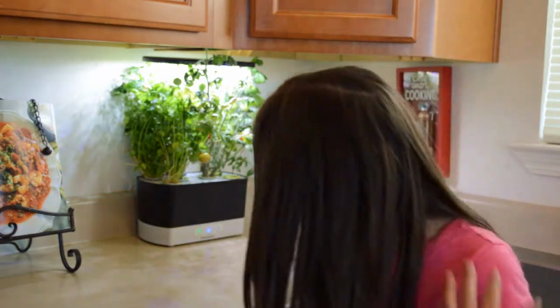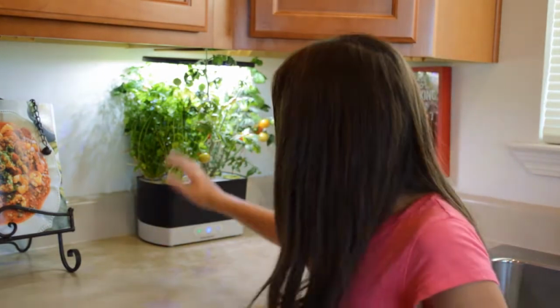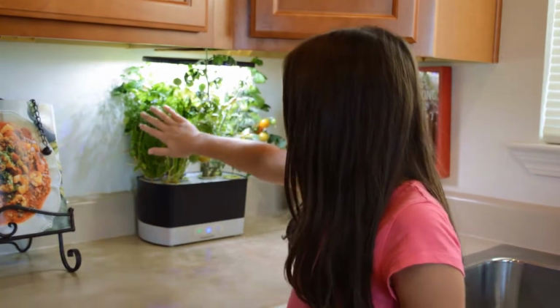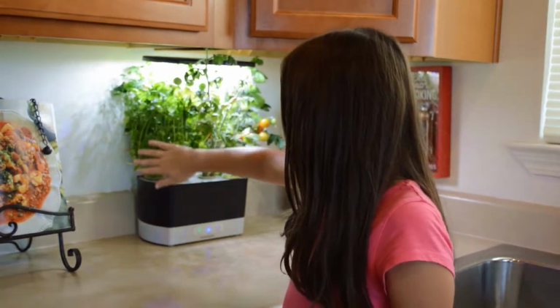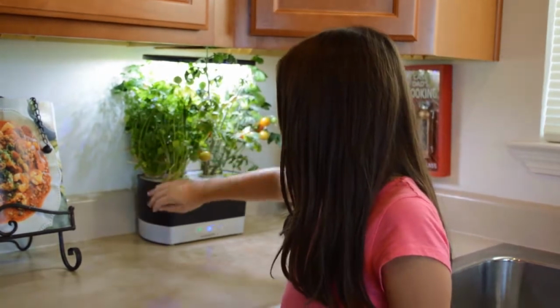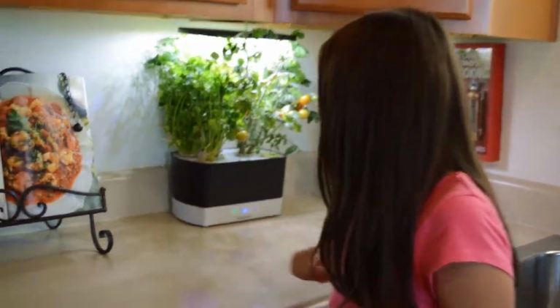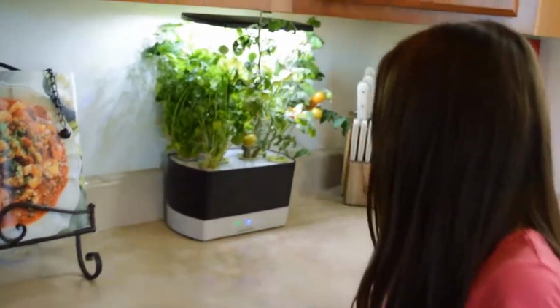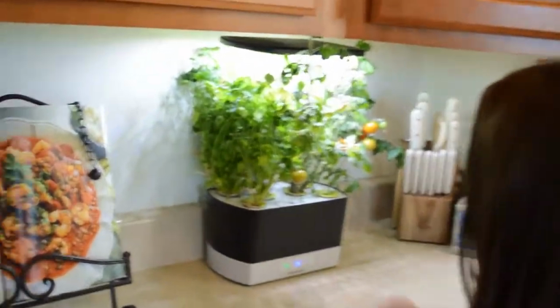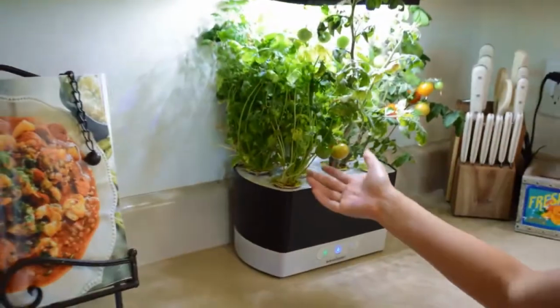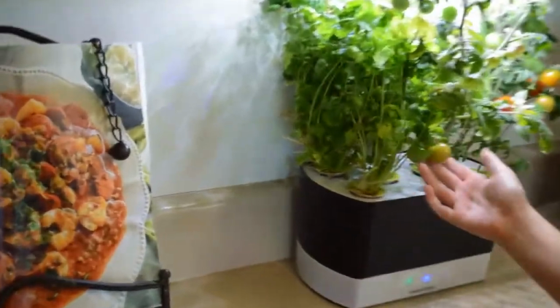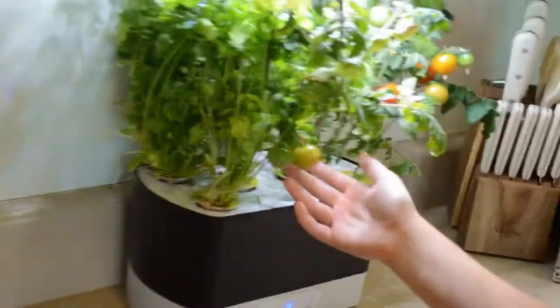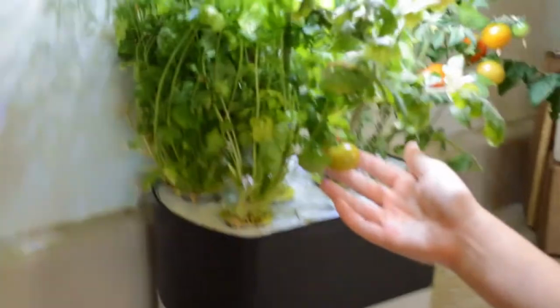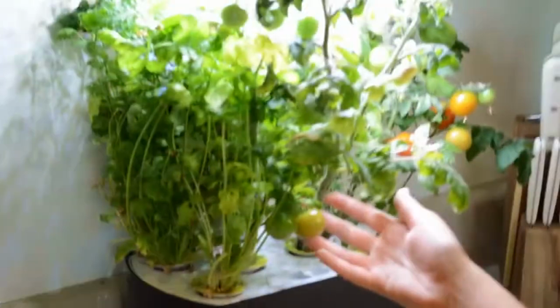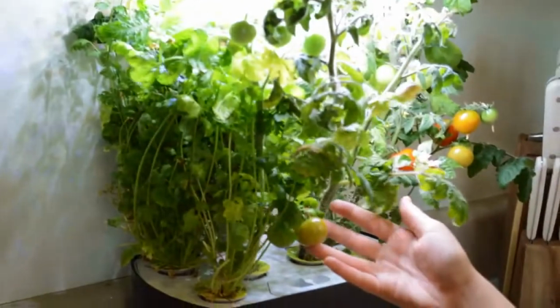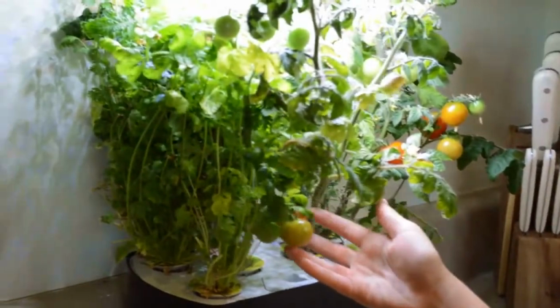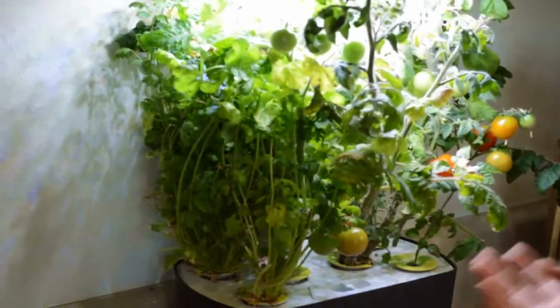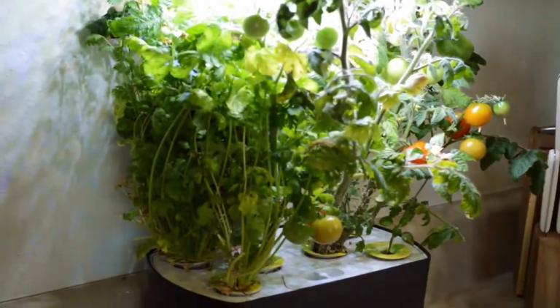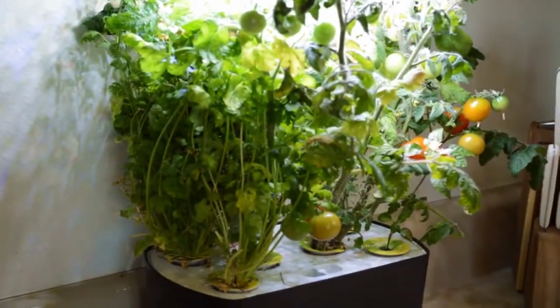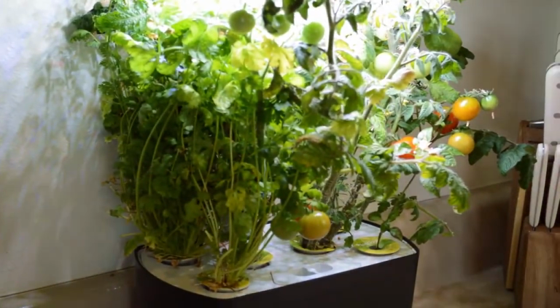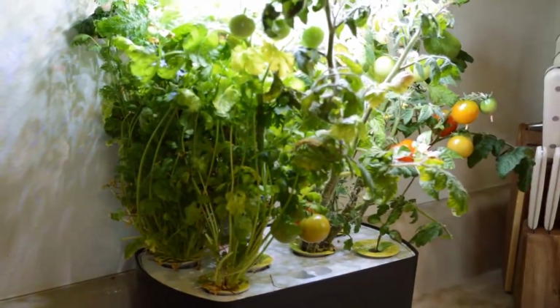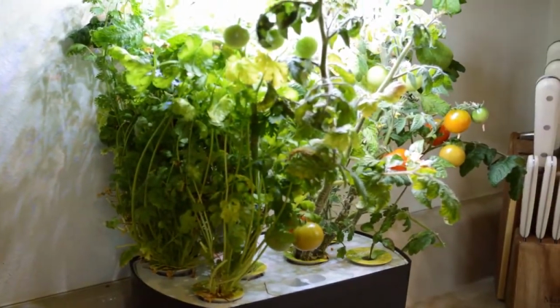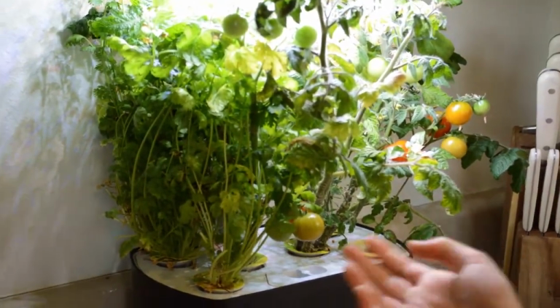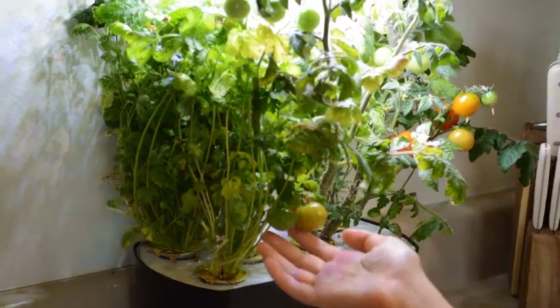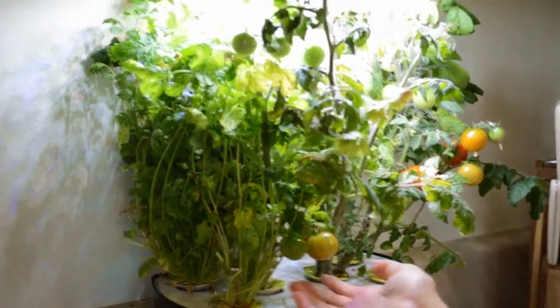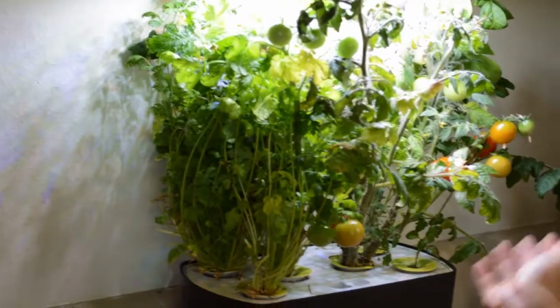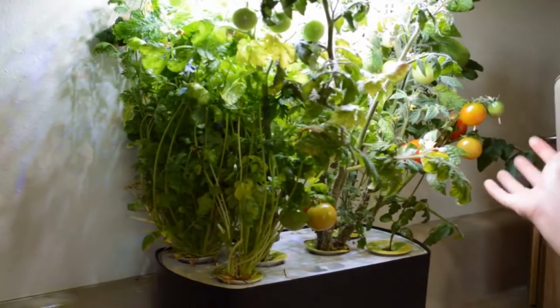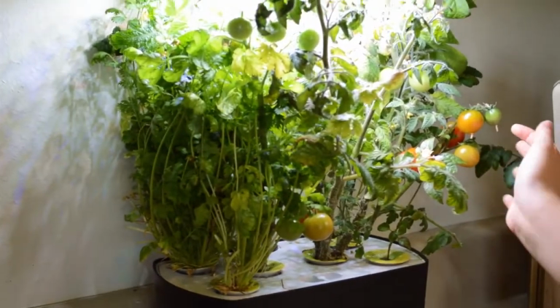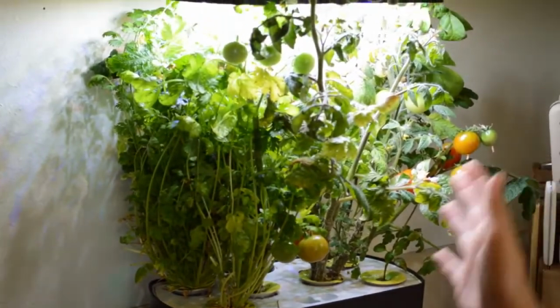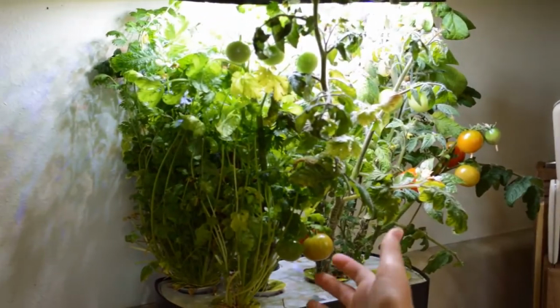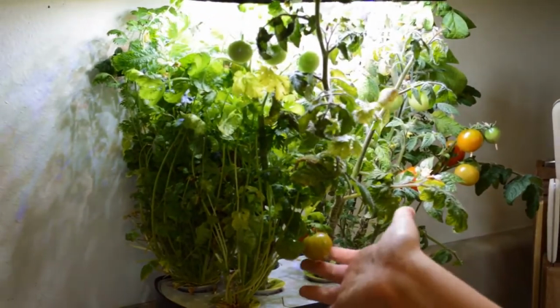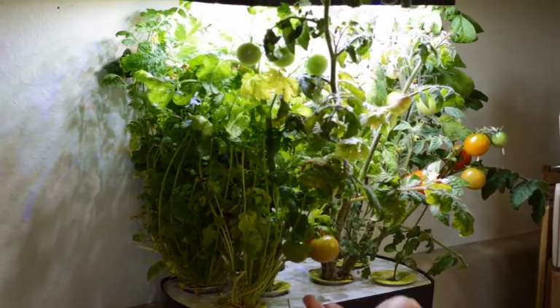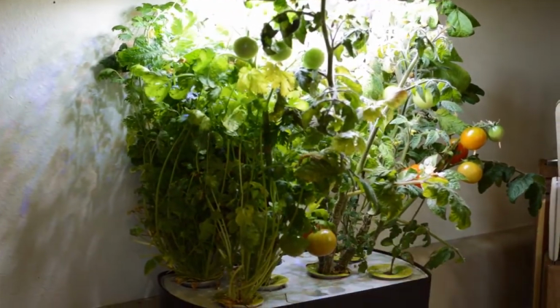The cilantro has grown really nicely and long. The tomatoes are doing a great job. There's four red ones and then there's a bunch of little yellow and green ones that are going to be red soon.